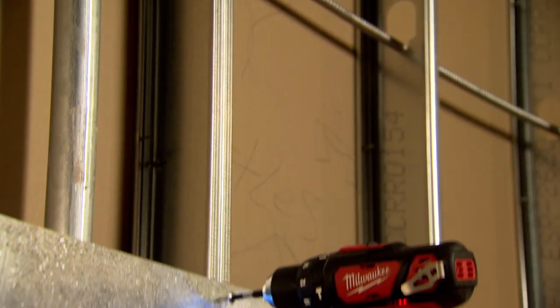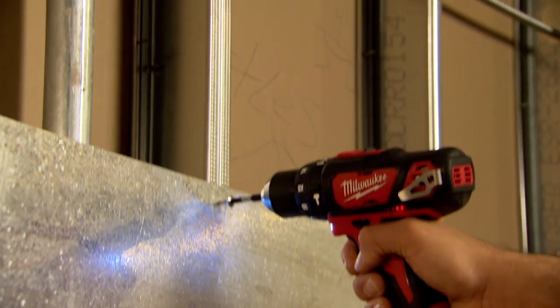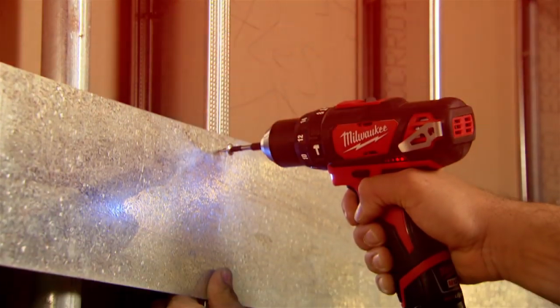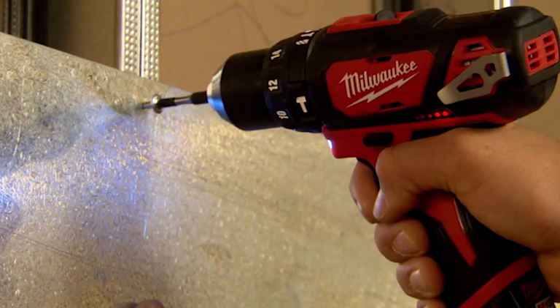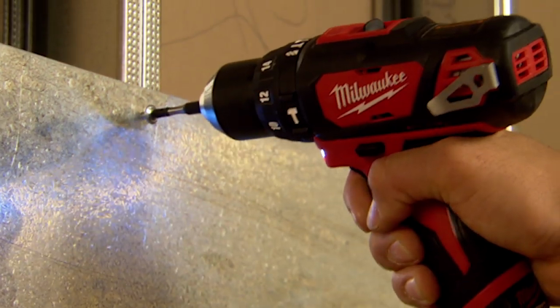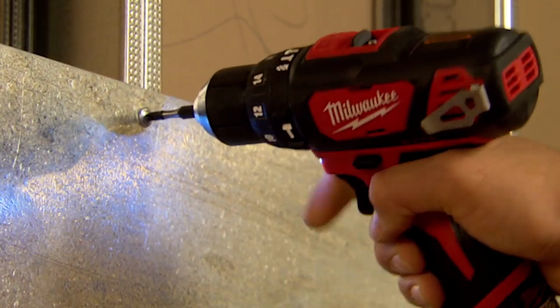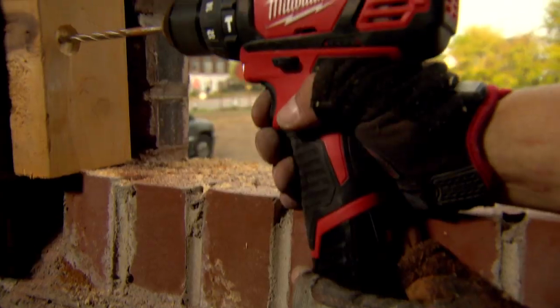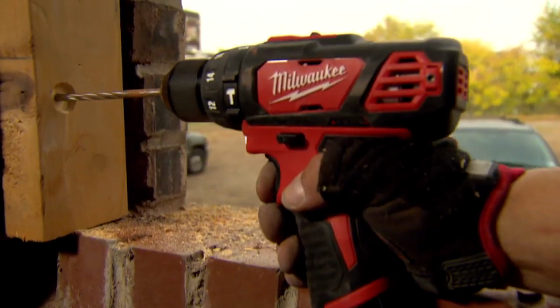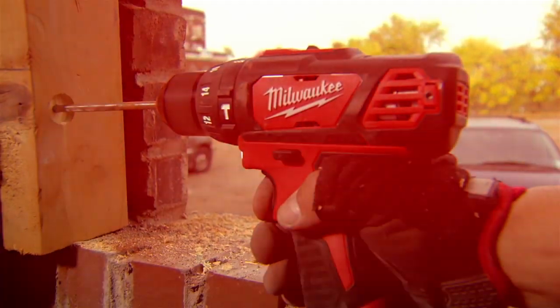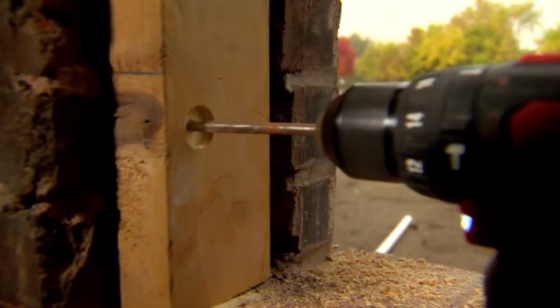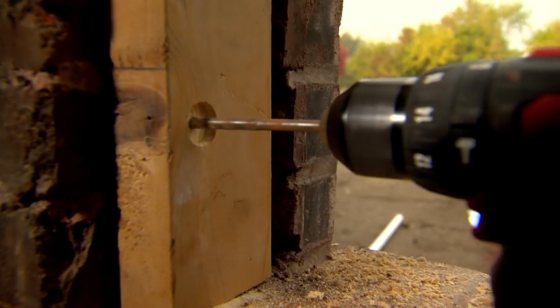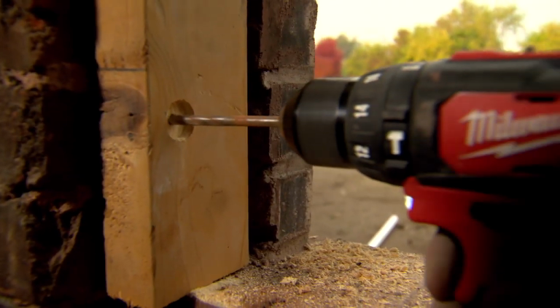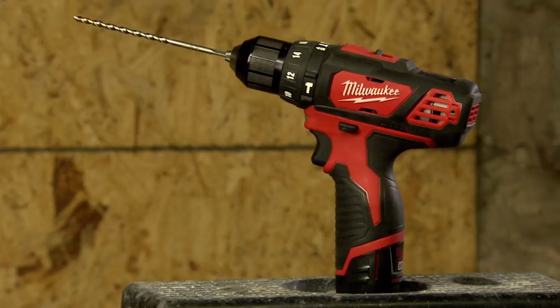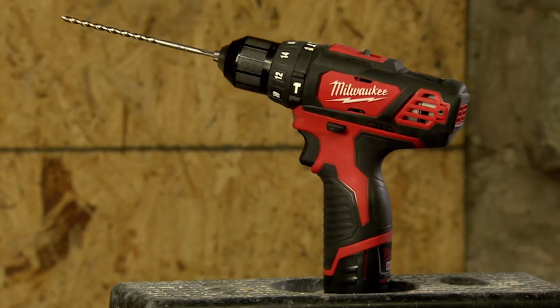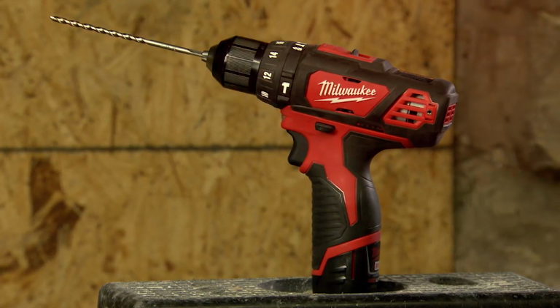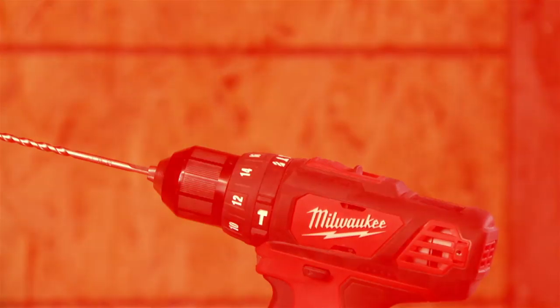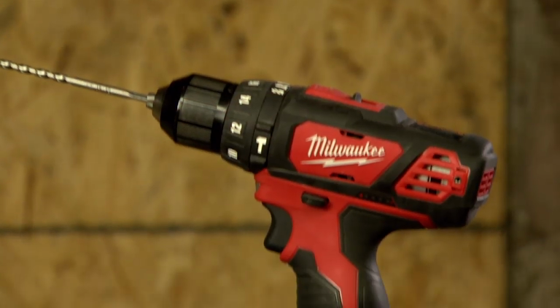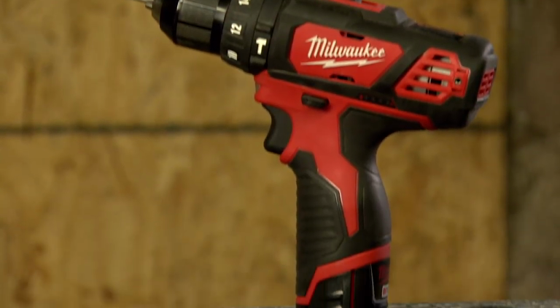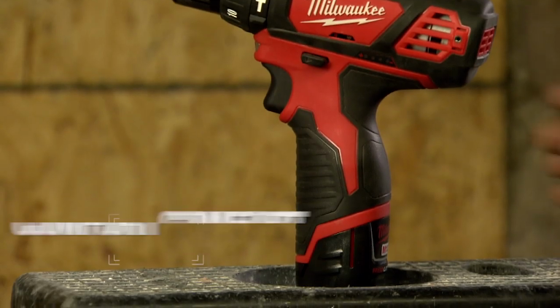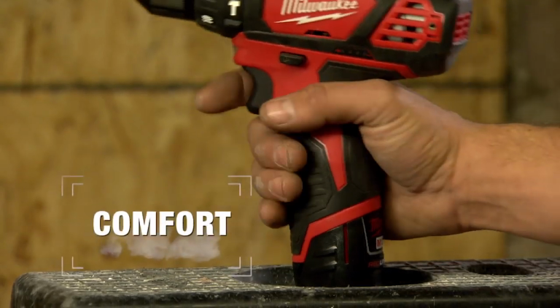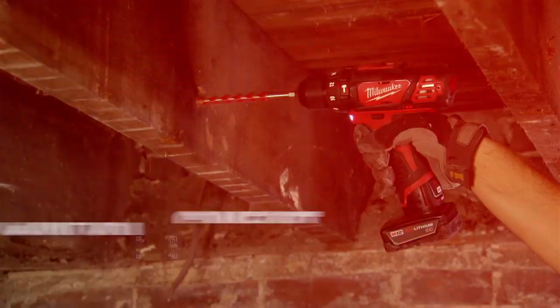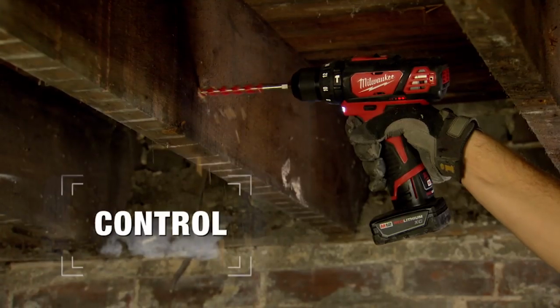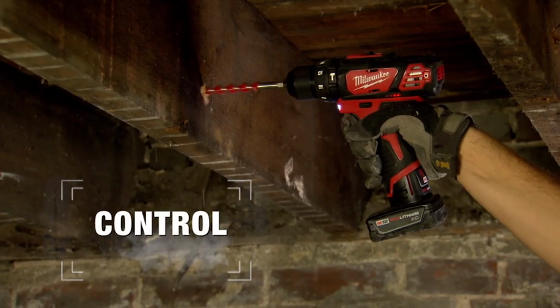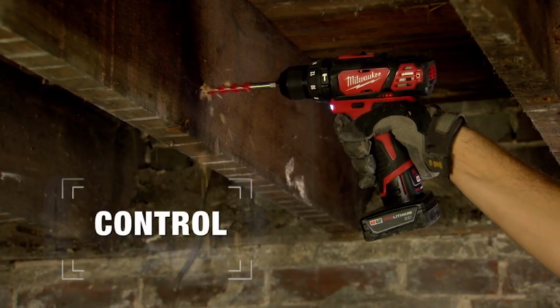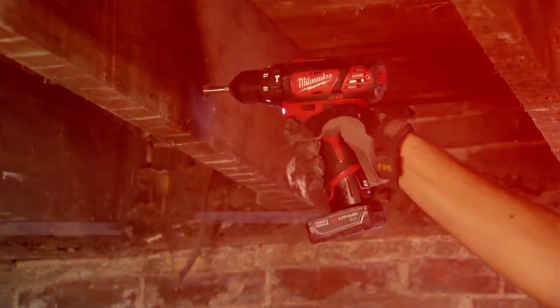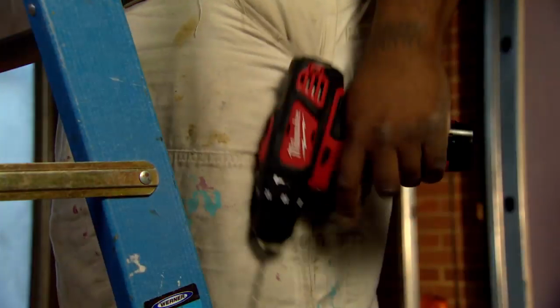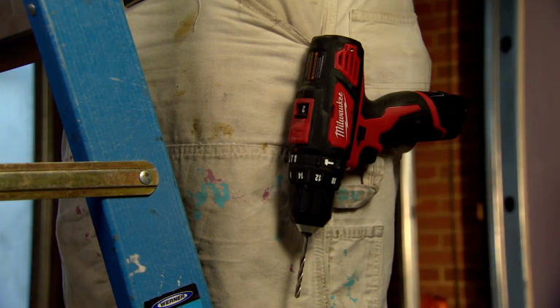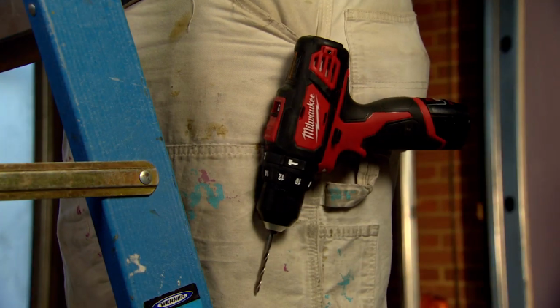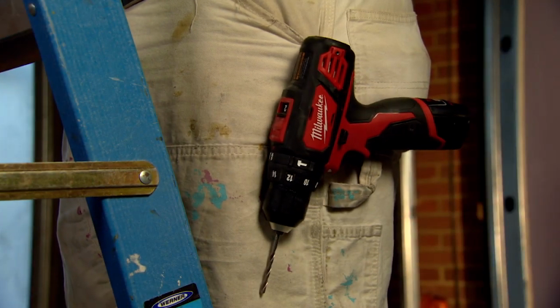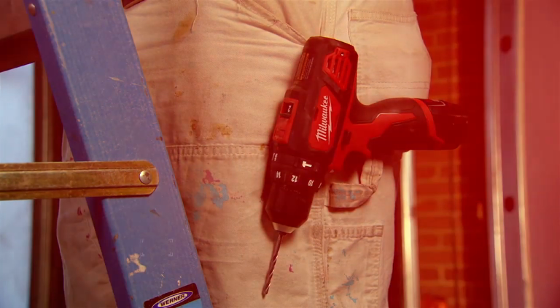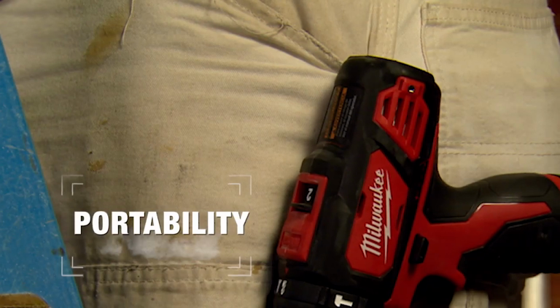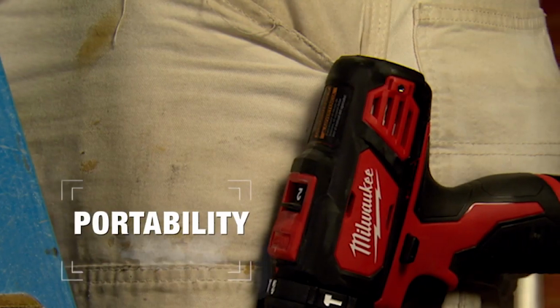The M12 Hammer Drill Driver provides a compact solution for concrete, wood and metal. A slim grip and improved ergonomics optimize comfort and control for all-day use, while a reversible belt clip provides tool belt portability.